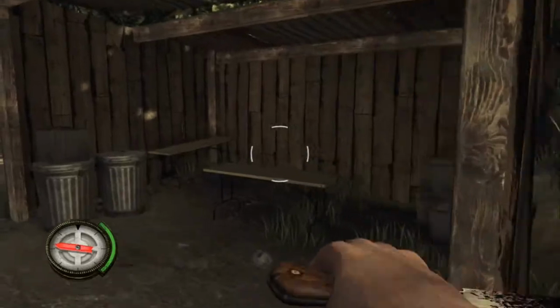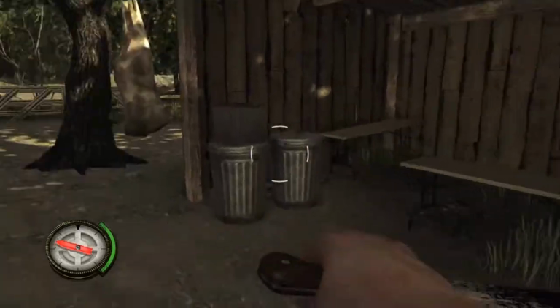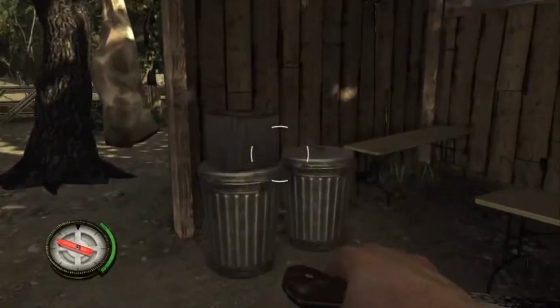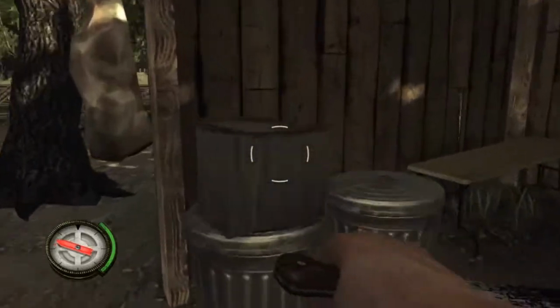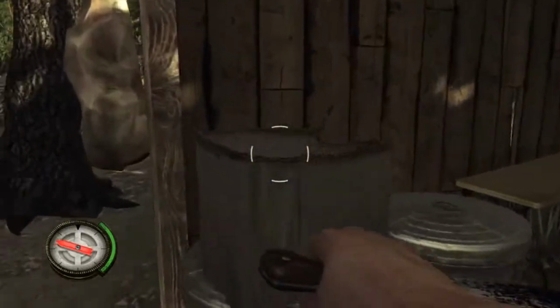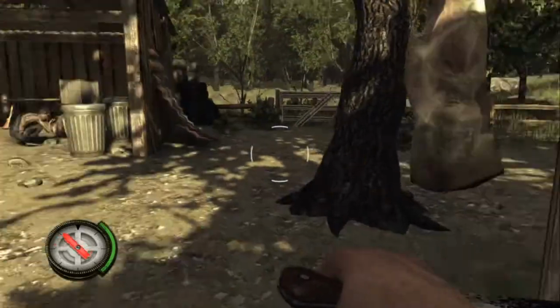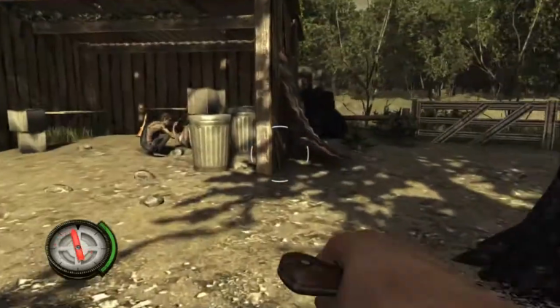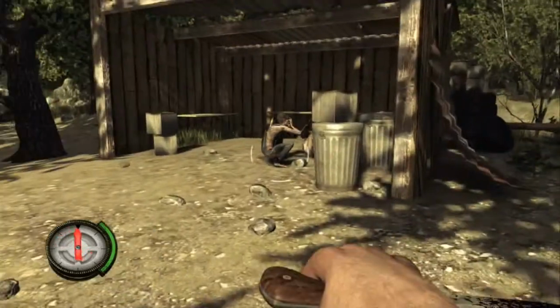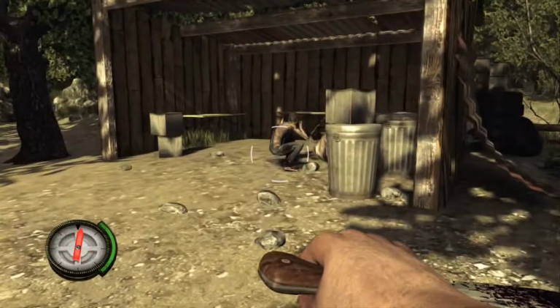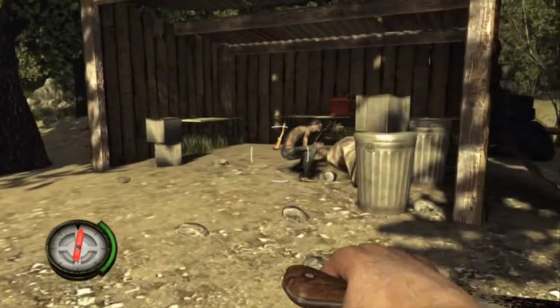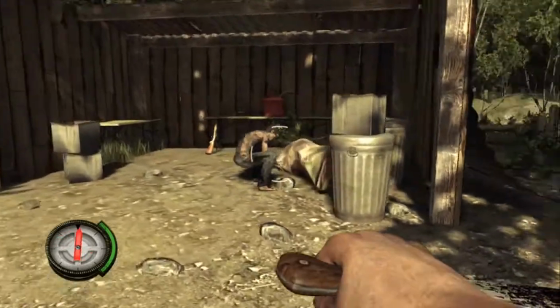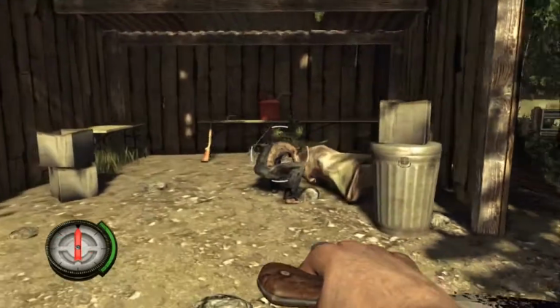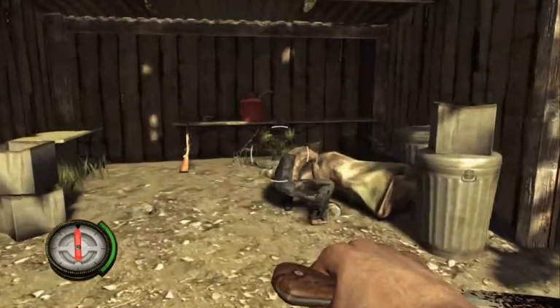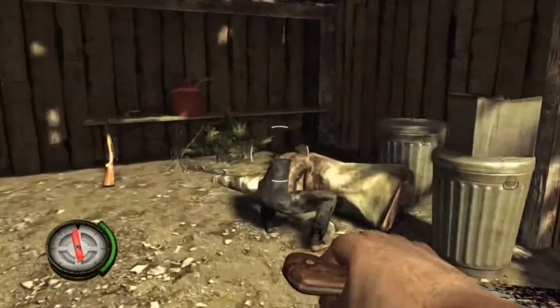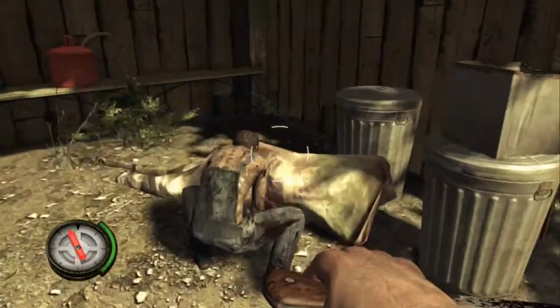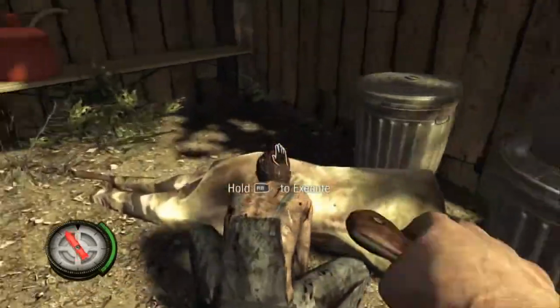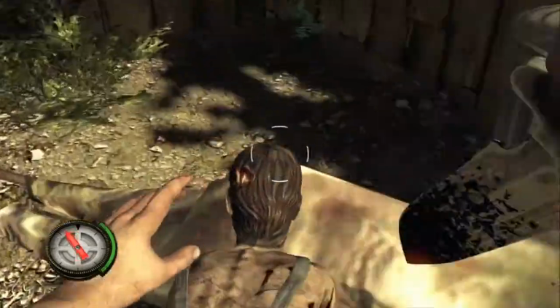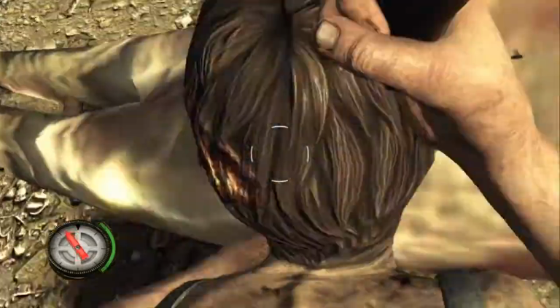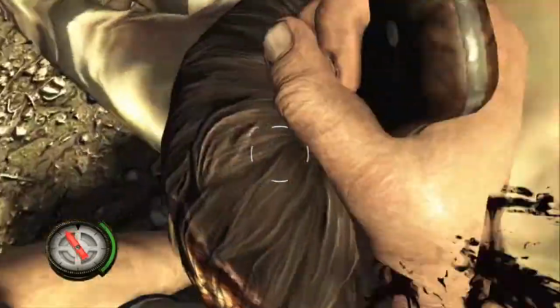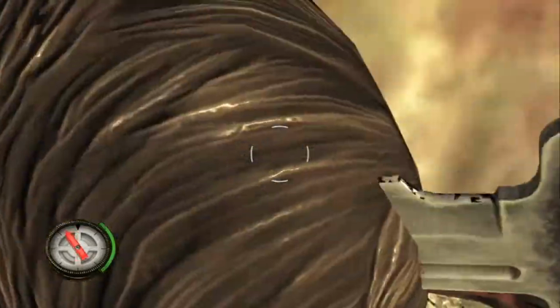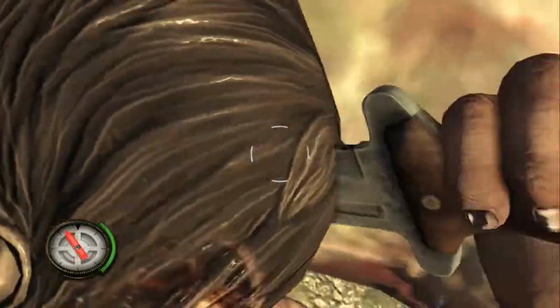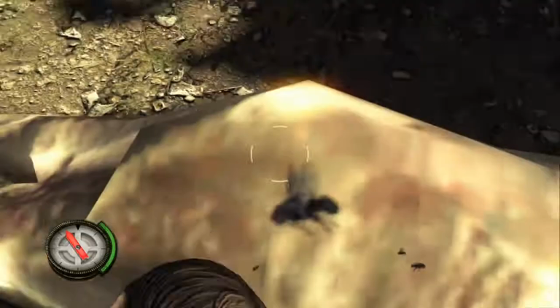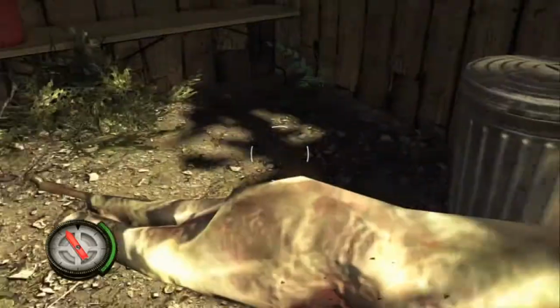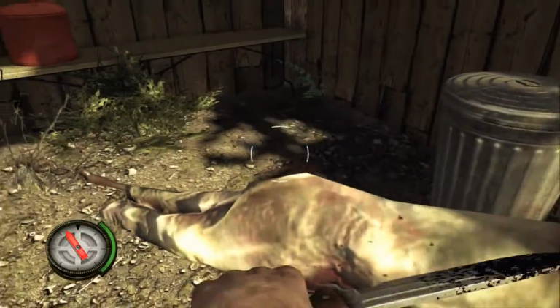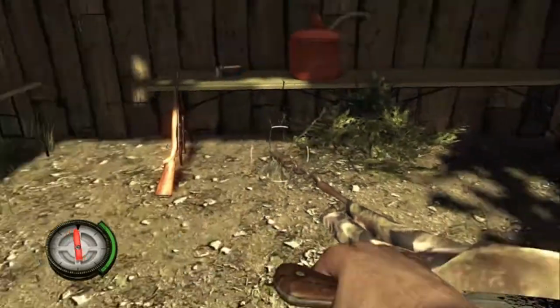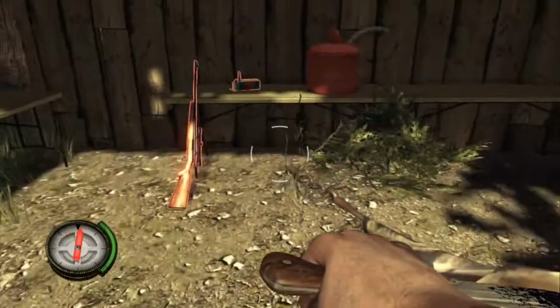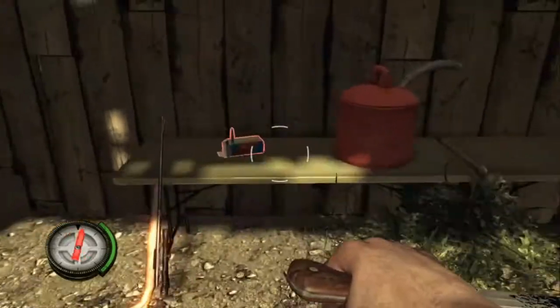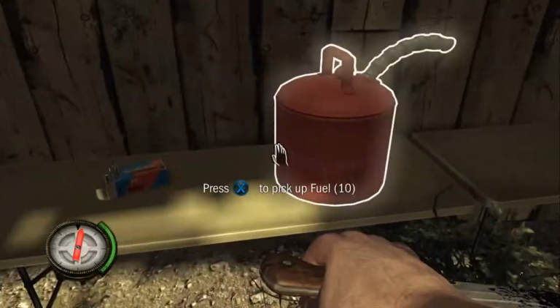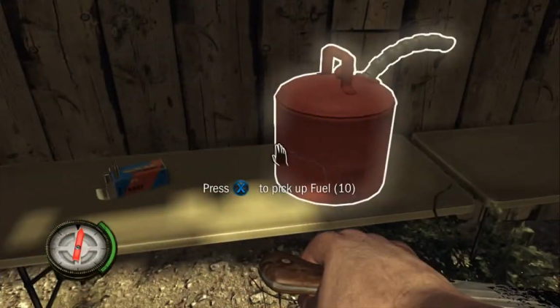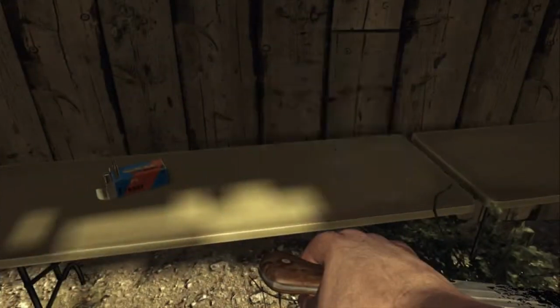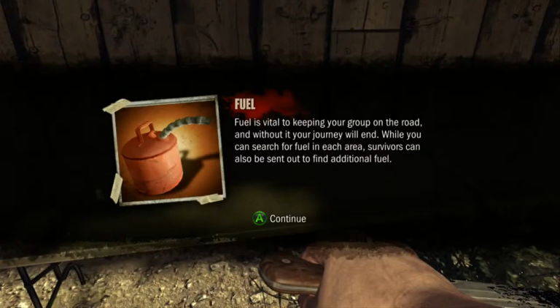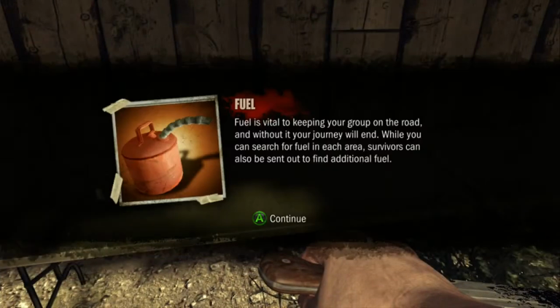The bolt action rifle is the most common weapon in this game. You can find it in the first double next to one of the three gas cans you need to collect.